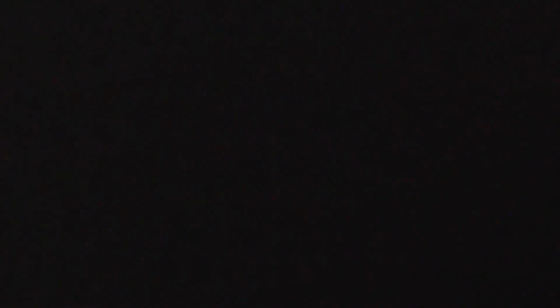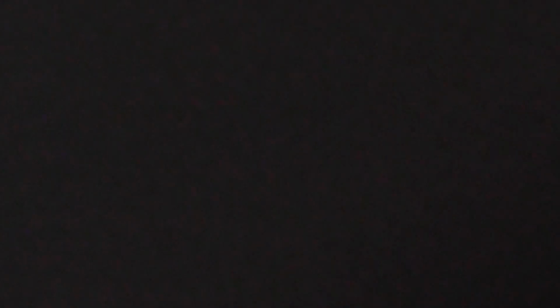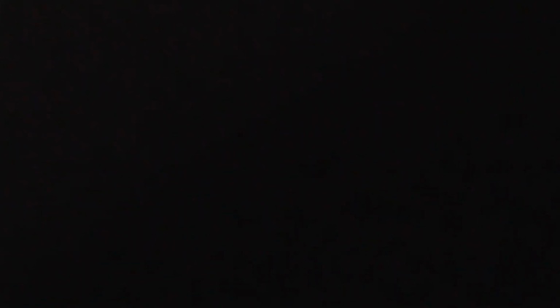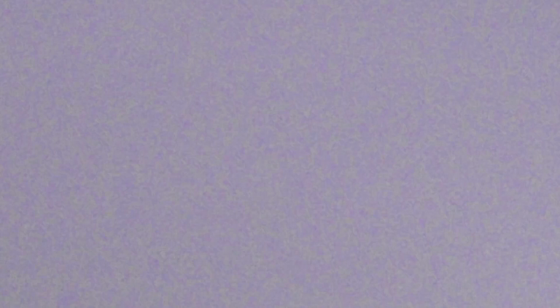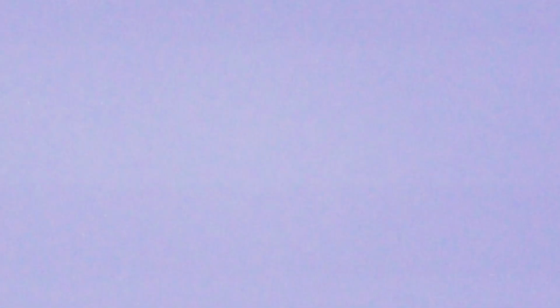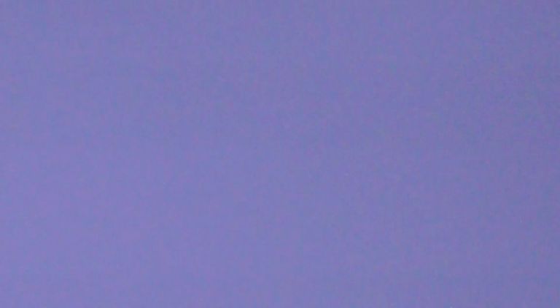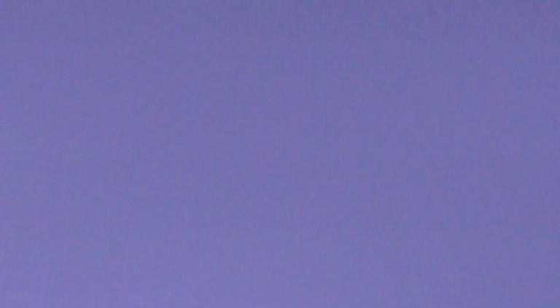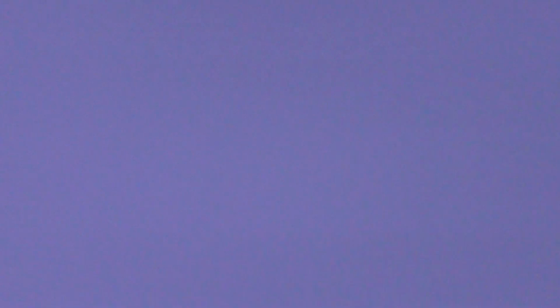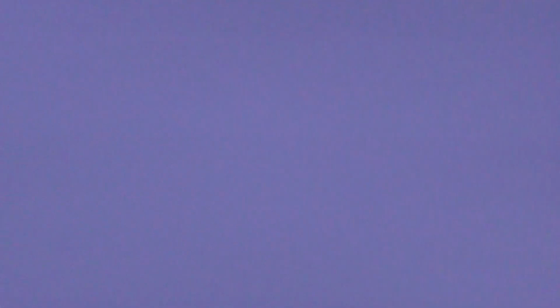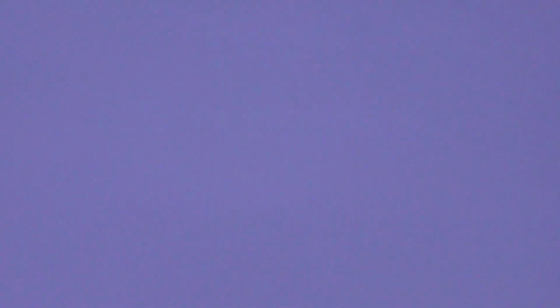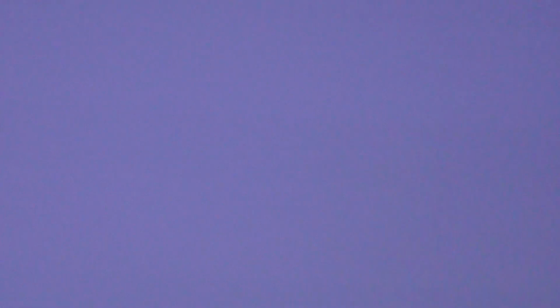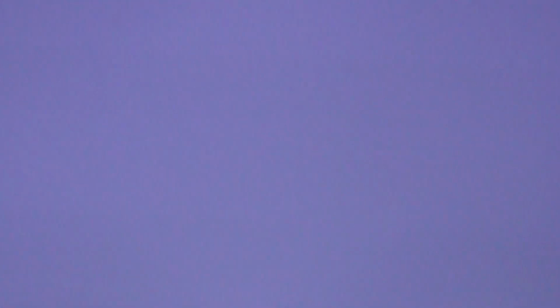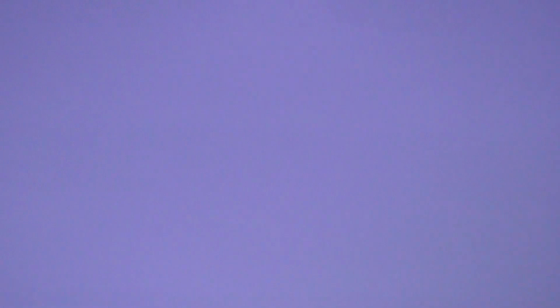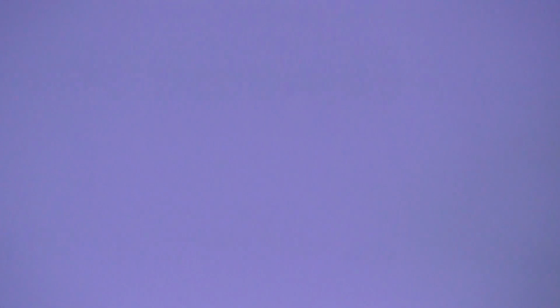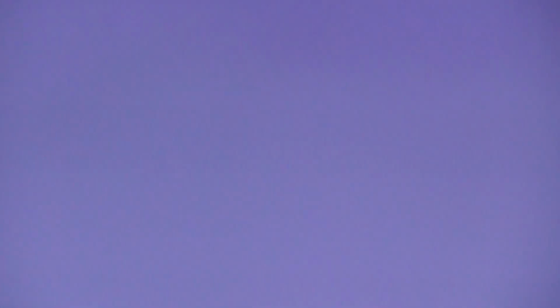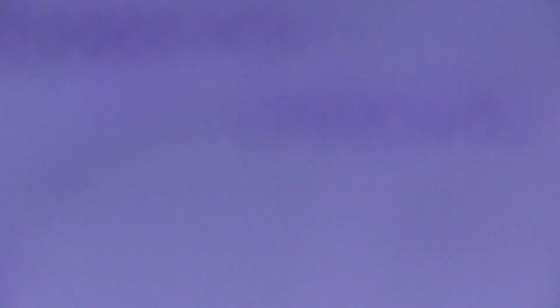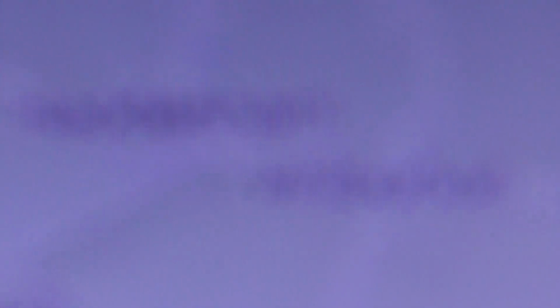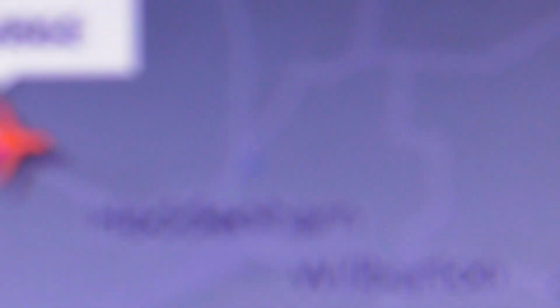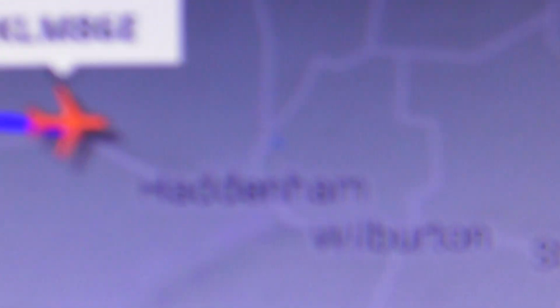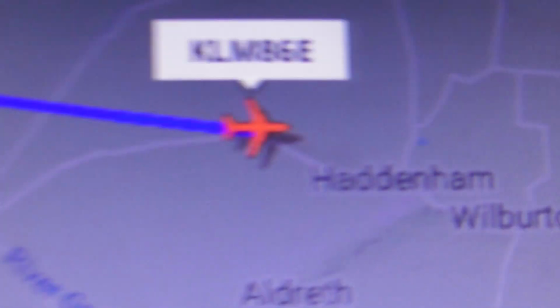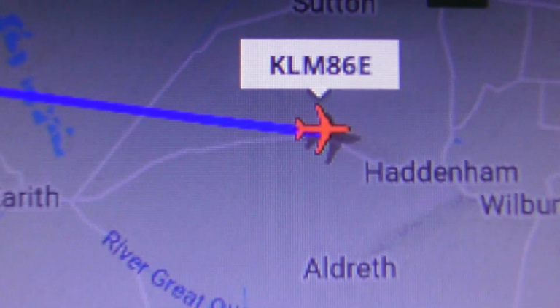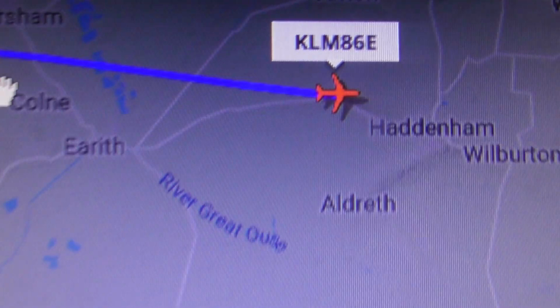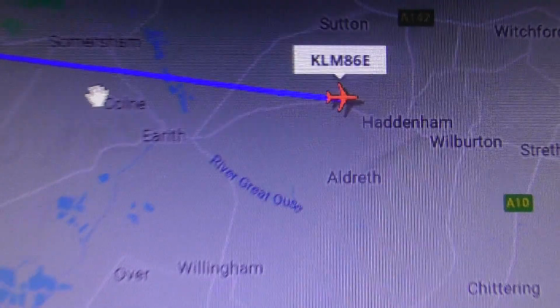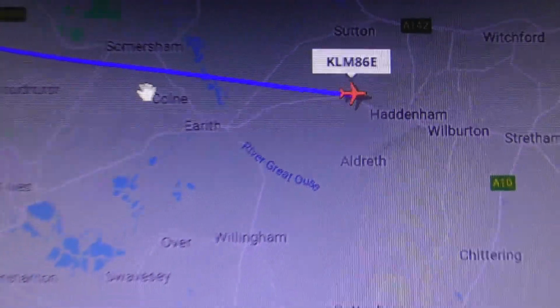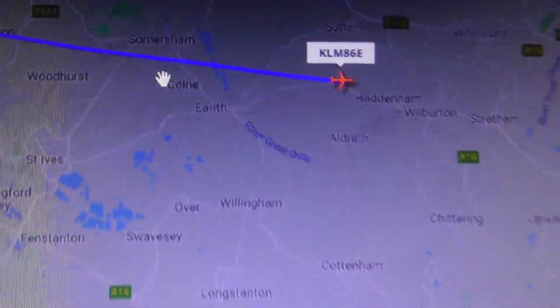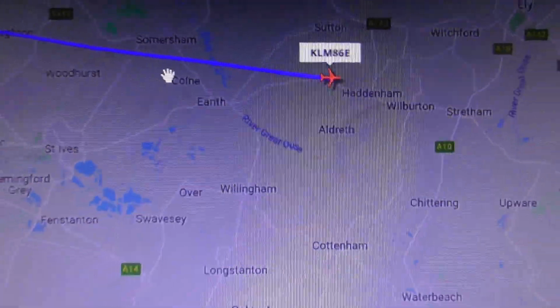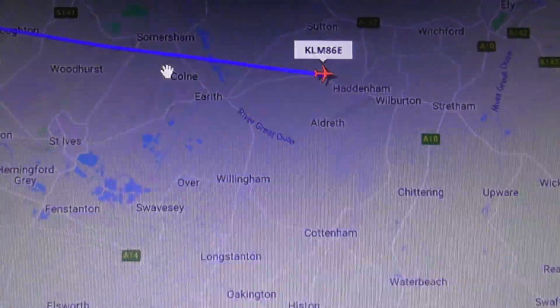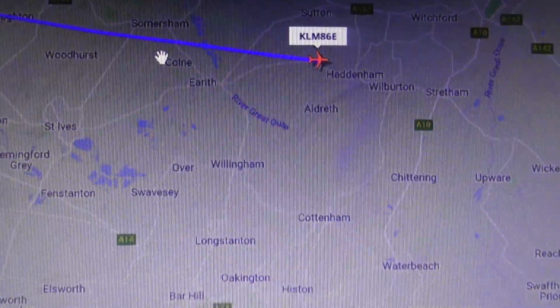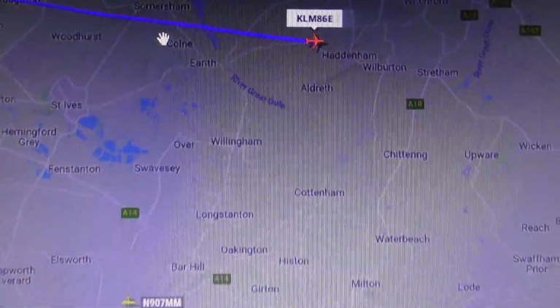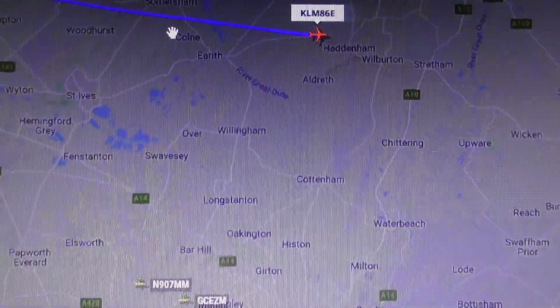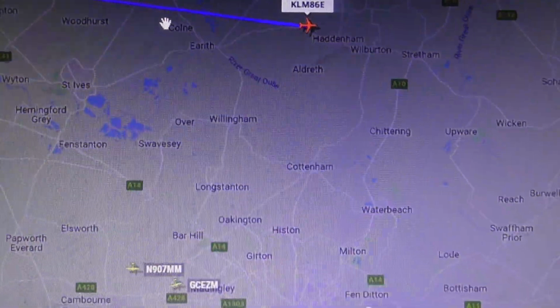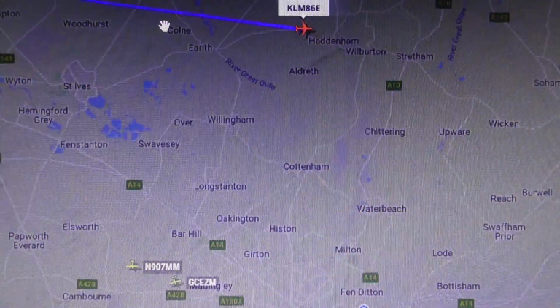KLM, north of Cambridge, near Haddonham now. That's where it is in relation to Cambridge.